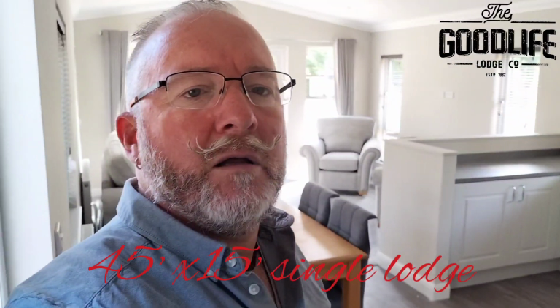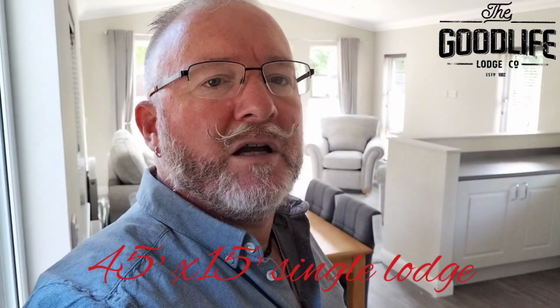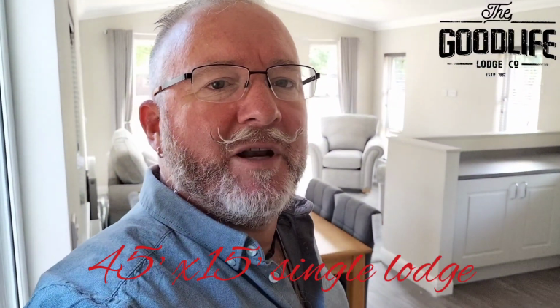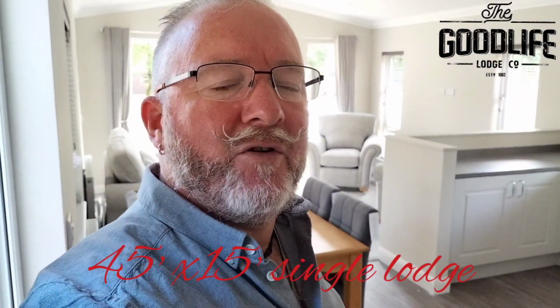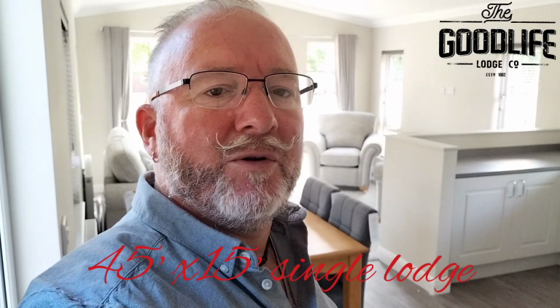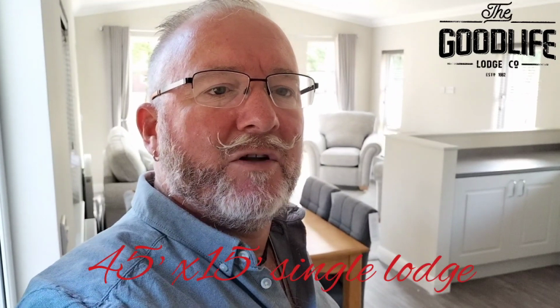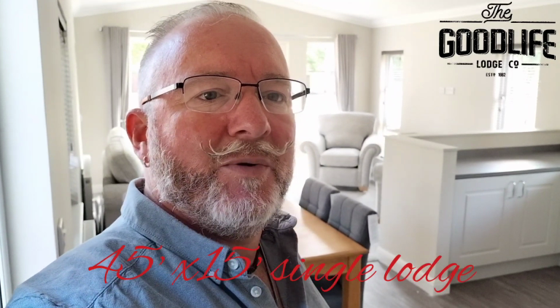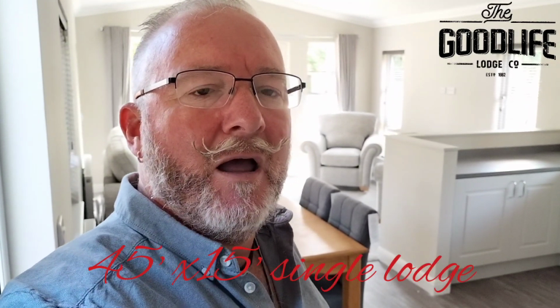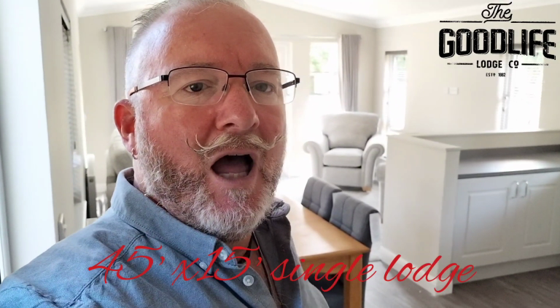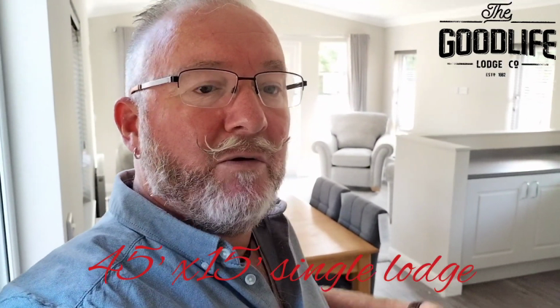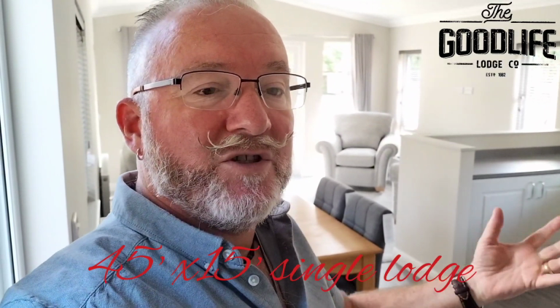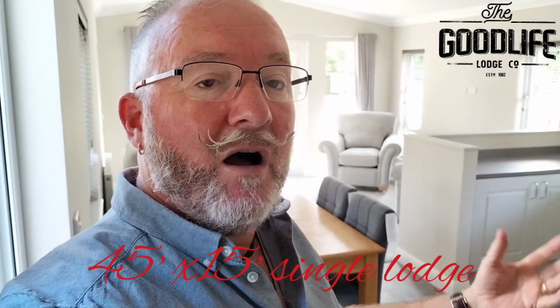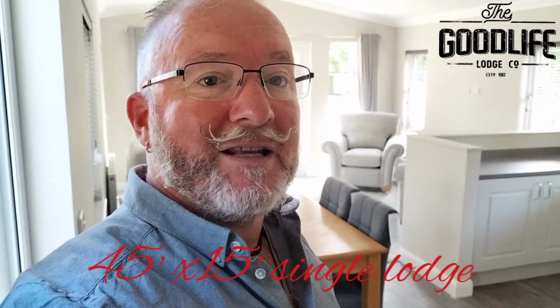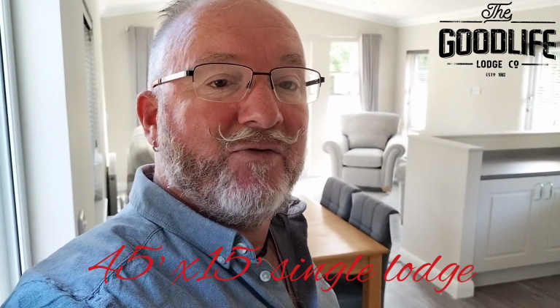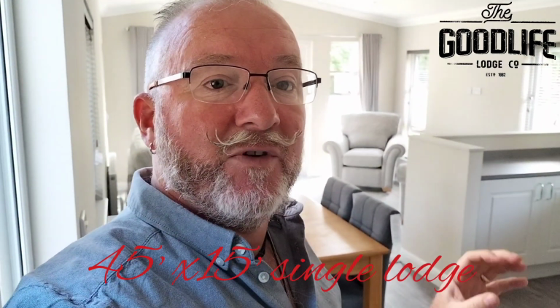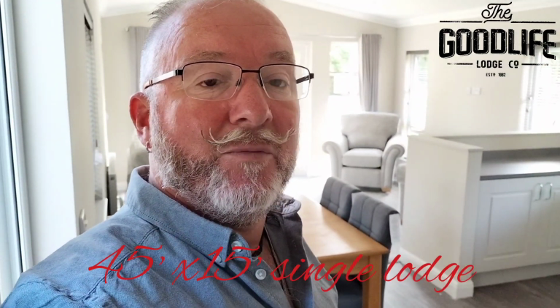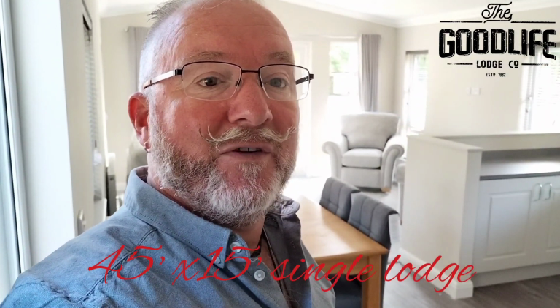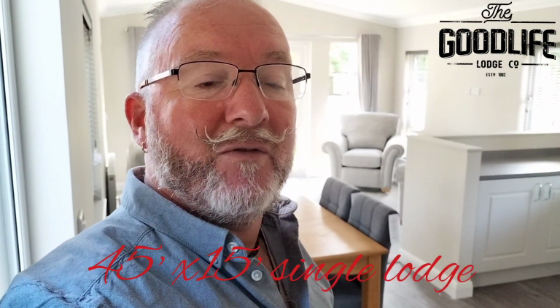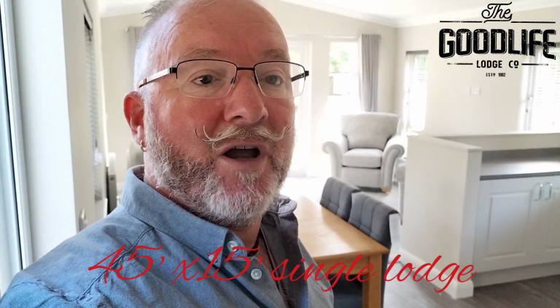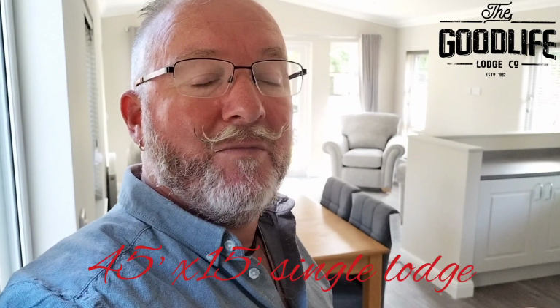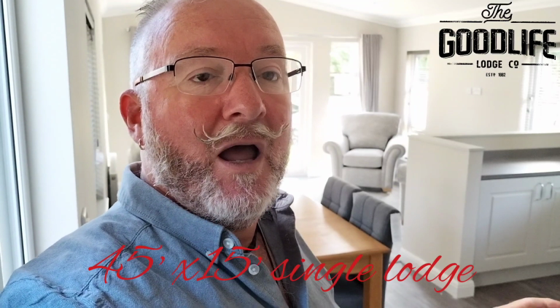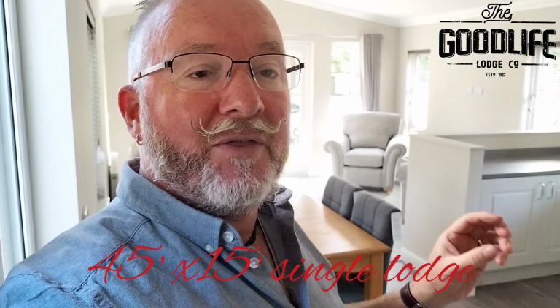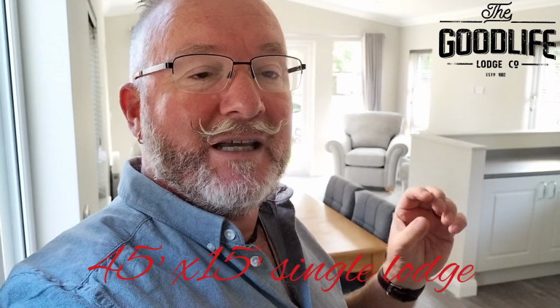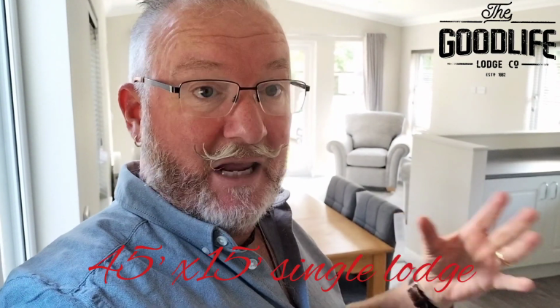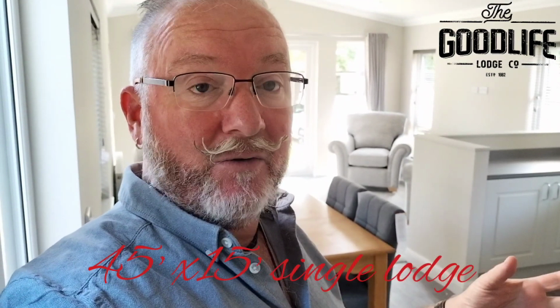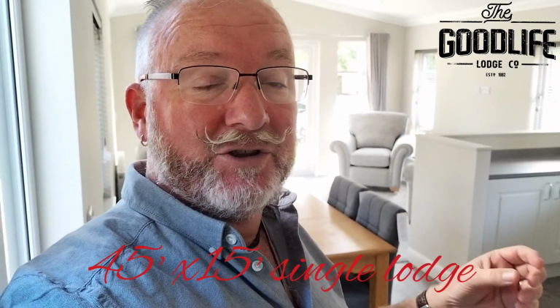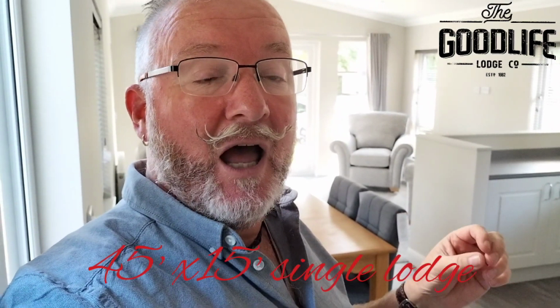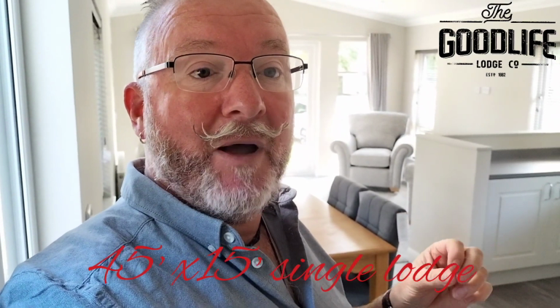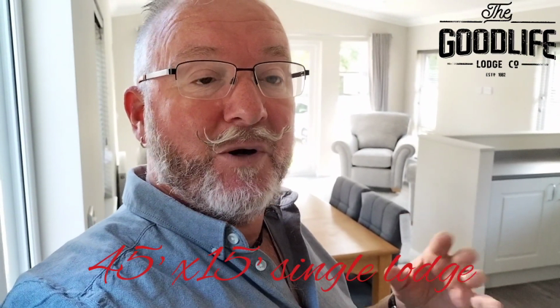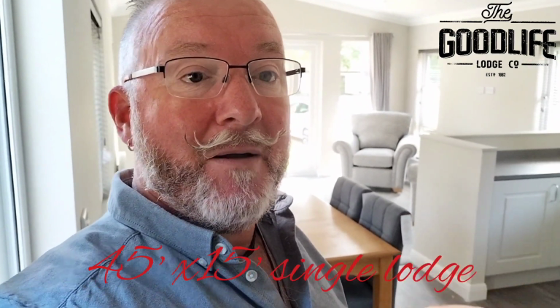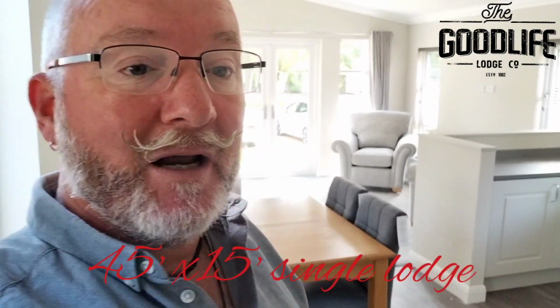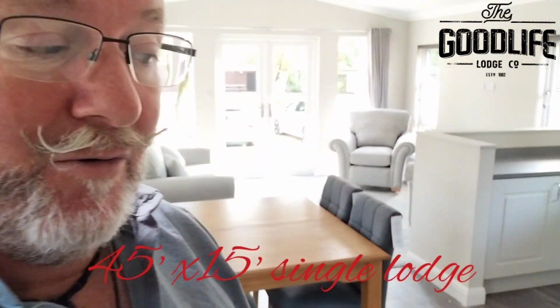Hi, Simon here from The Good Life Lodge Company, and welcome to our latest 45 foot by 15 foot home. This is a single lodge and it's built by Manor Homes.